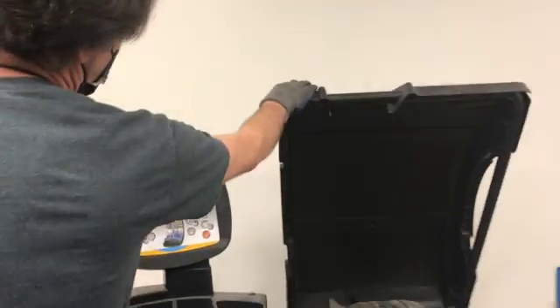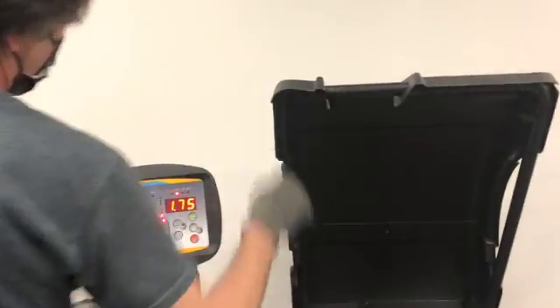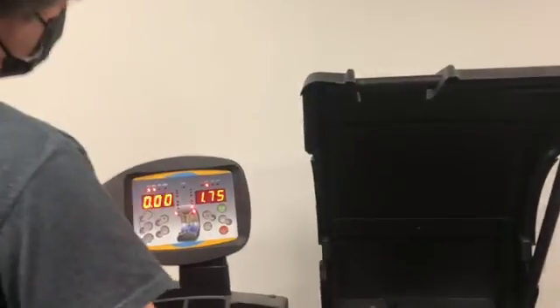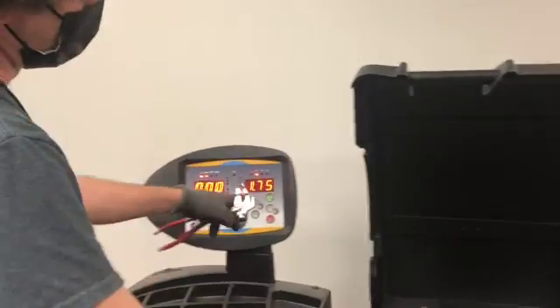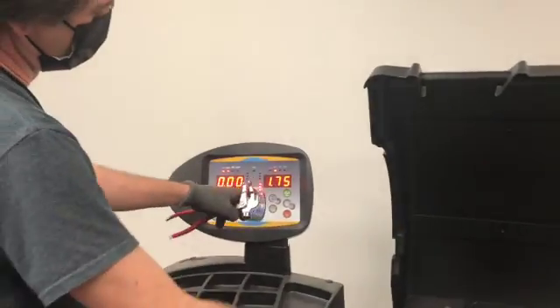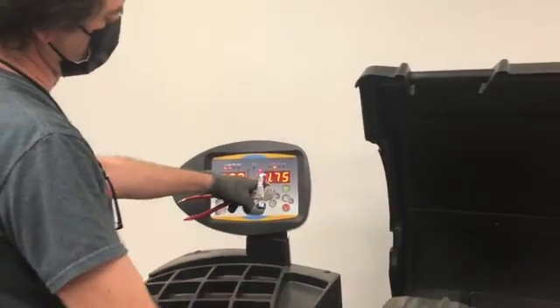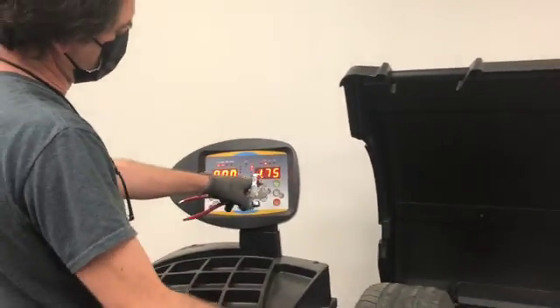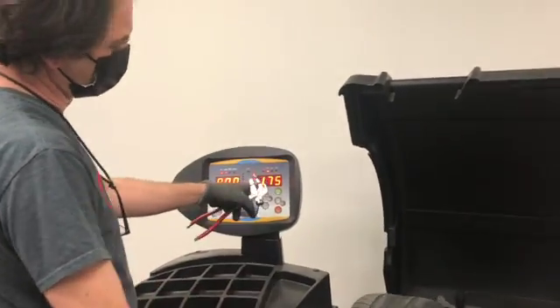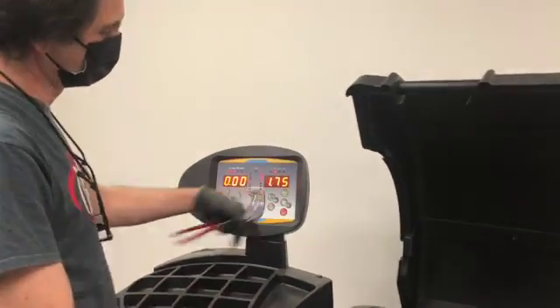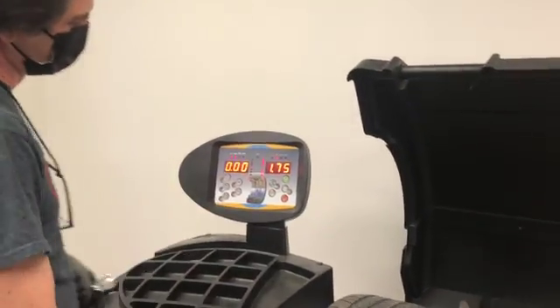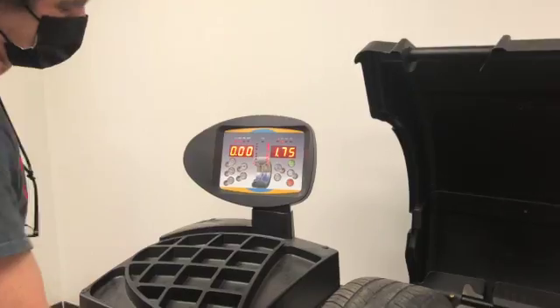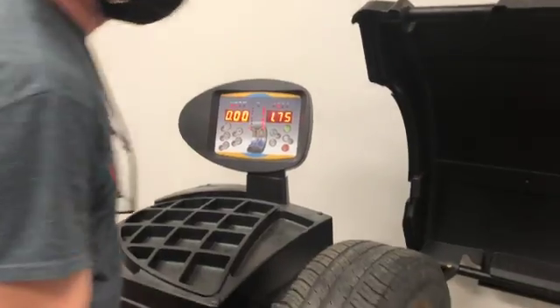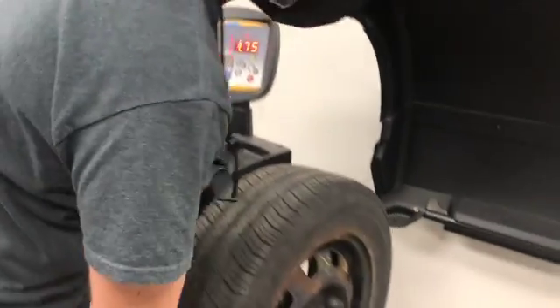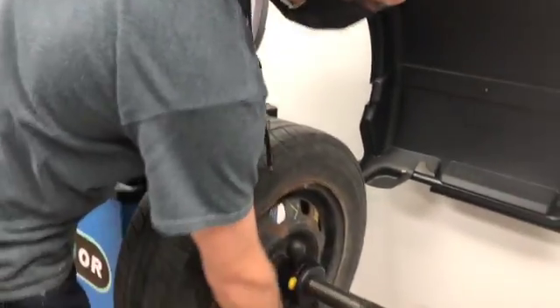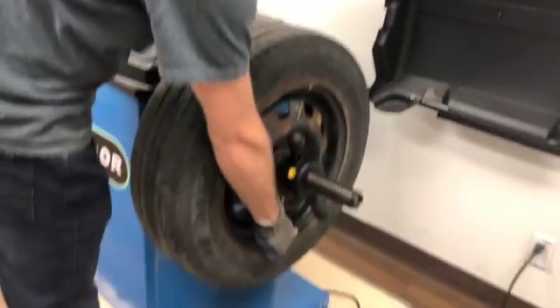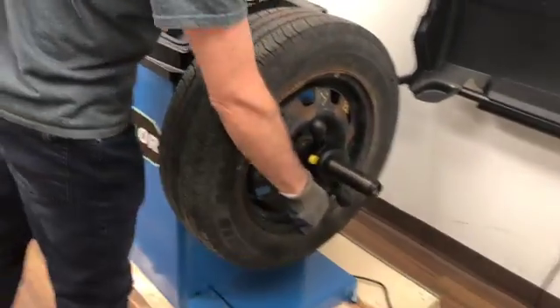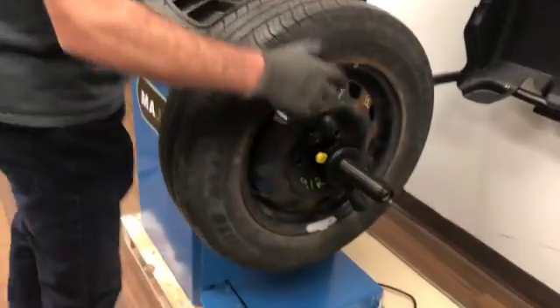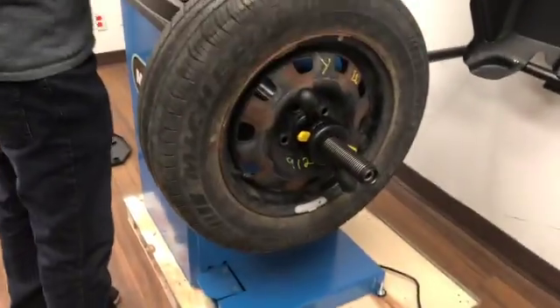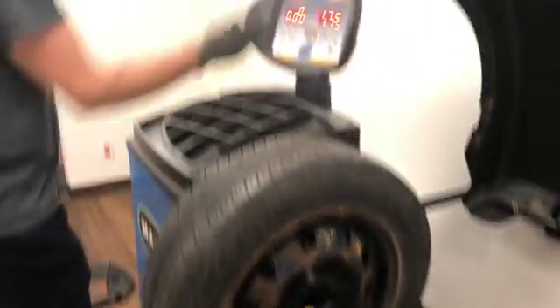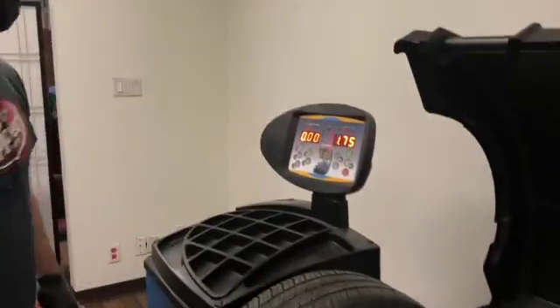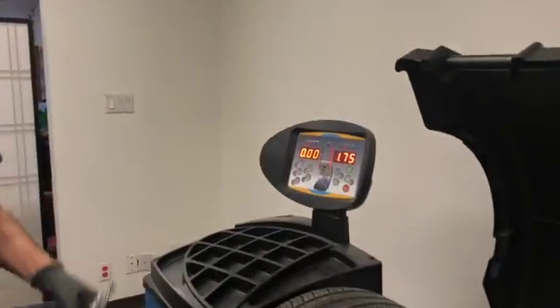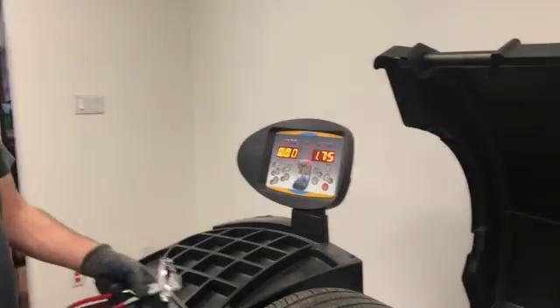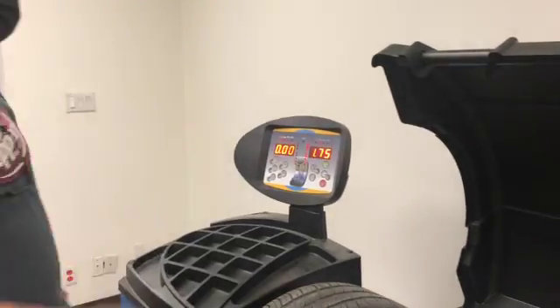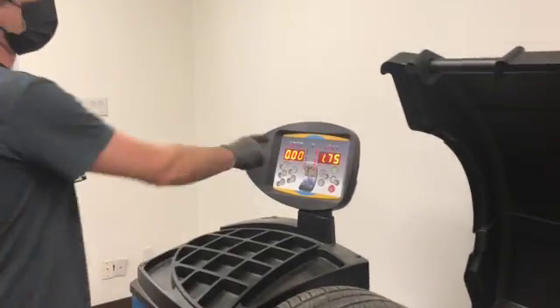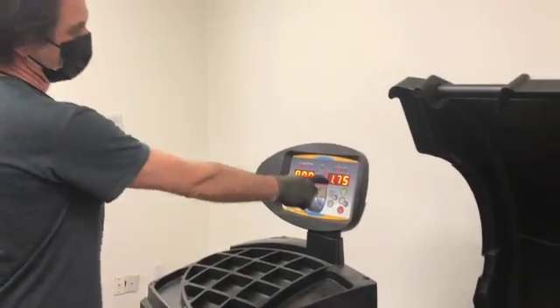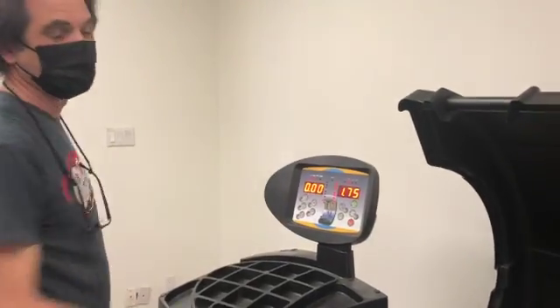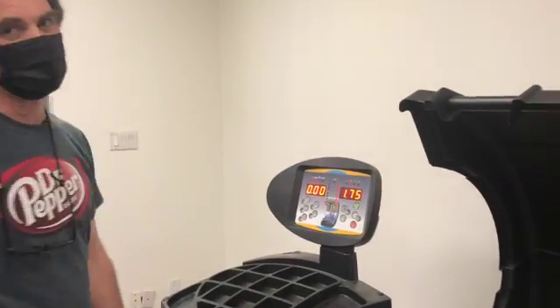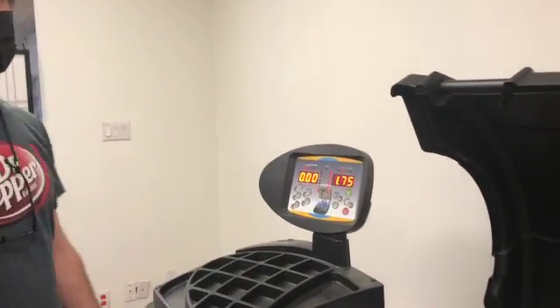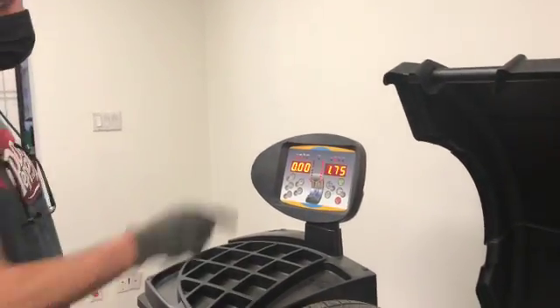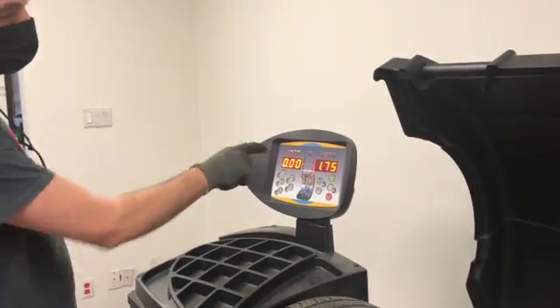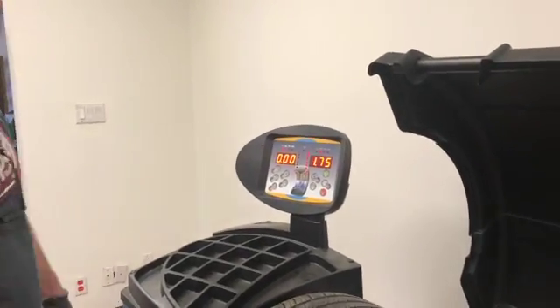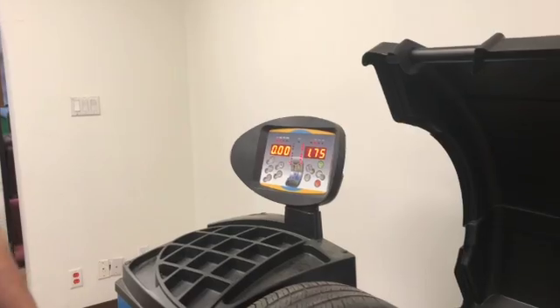Calibration is finished. 50 grams equivalent is one and three quarter ounce. Your calibration weight should be exactly opposite. If you're using an unbalanced wheel, it will show you the imbalanced value as well as the one and three quarter ounce weight.